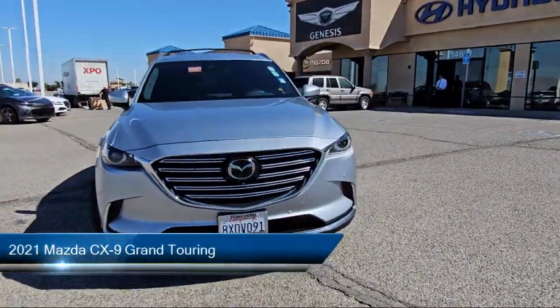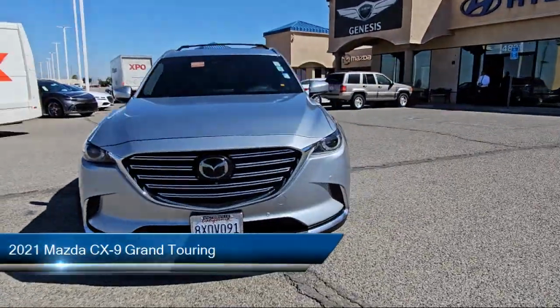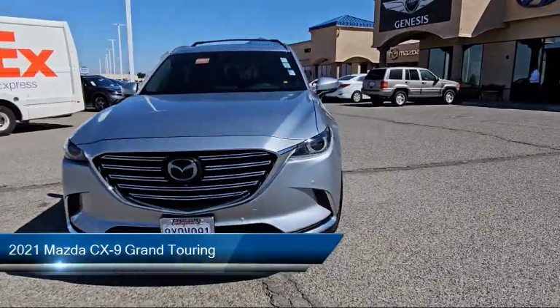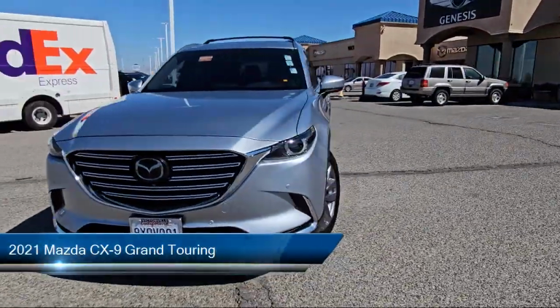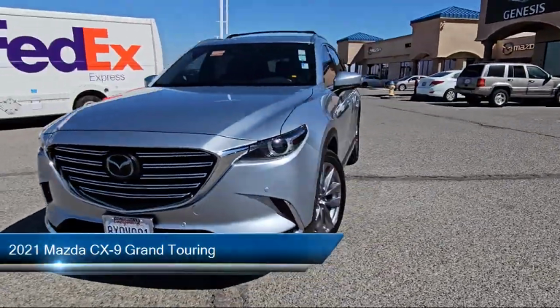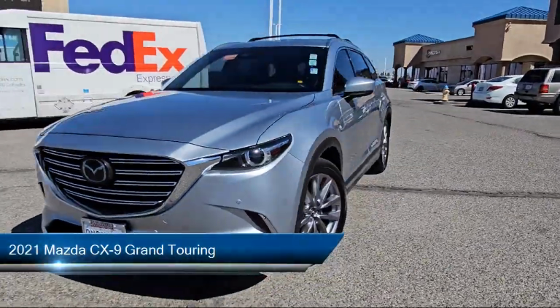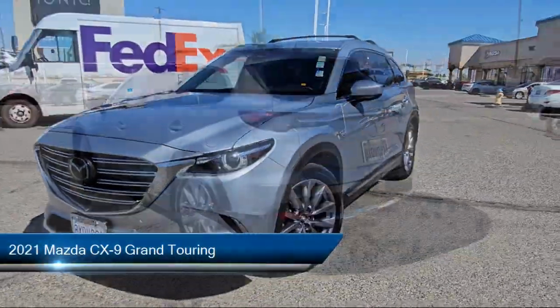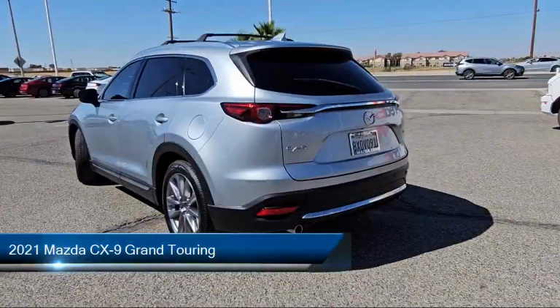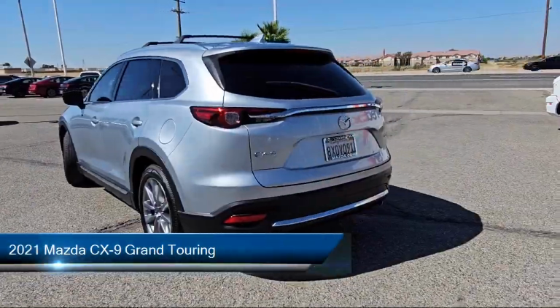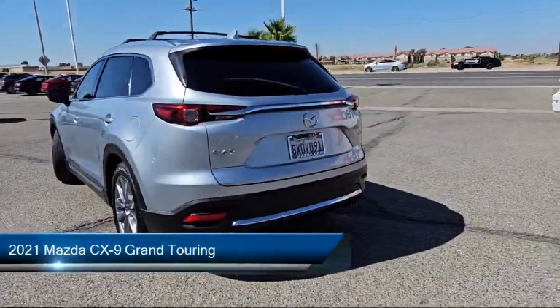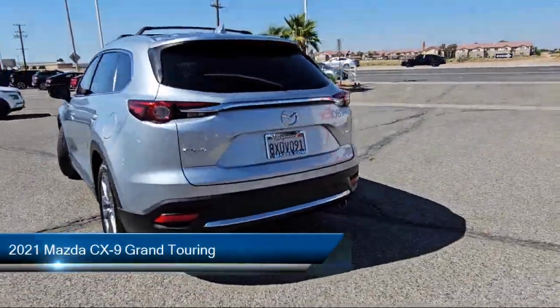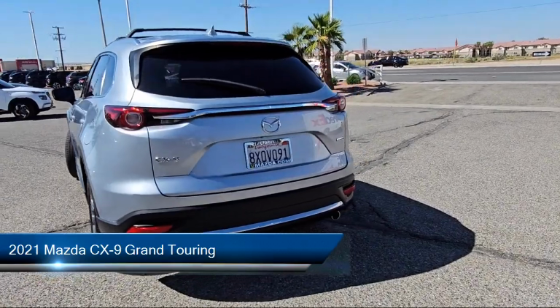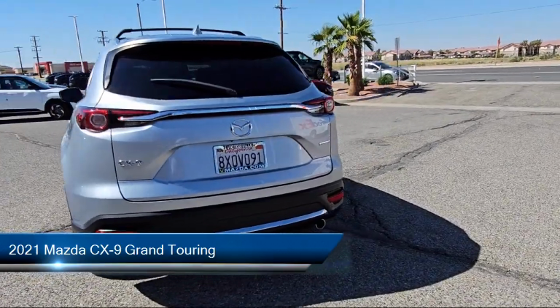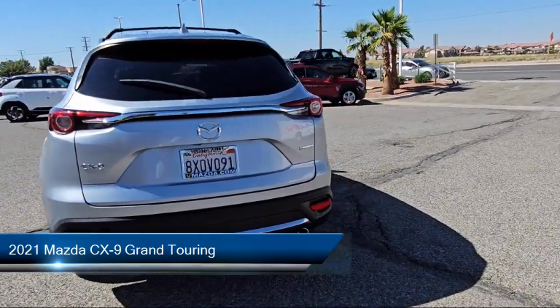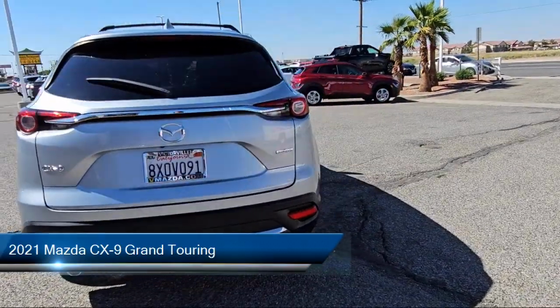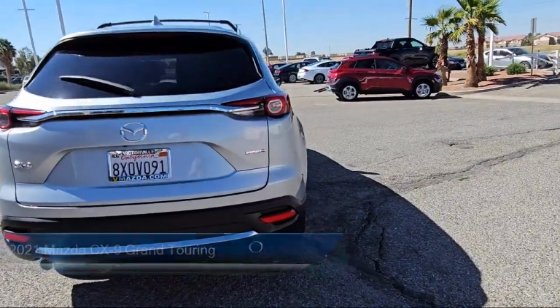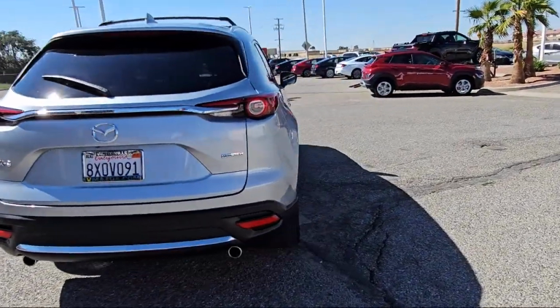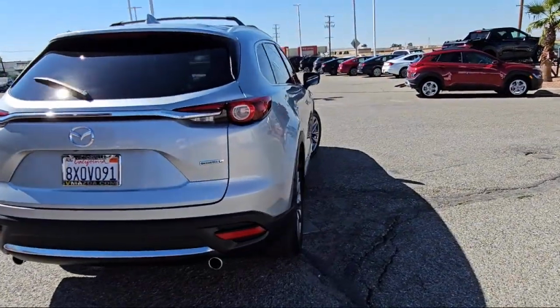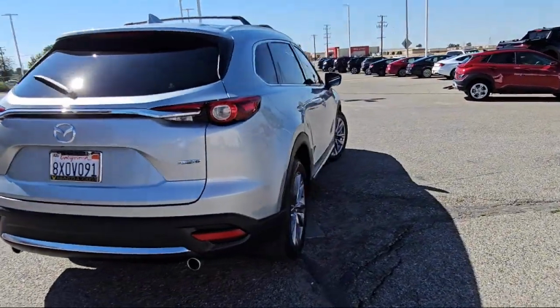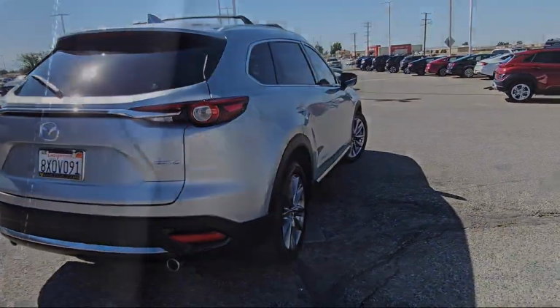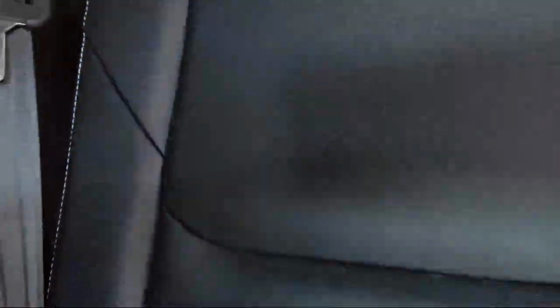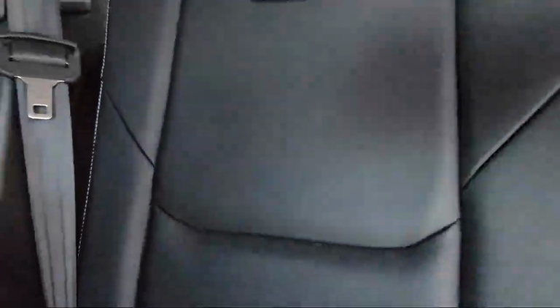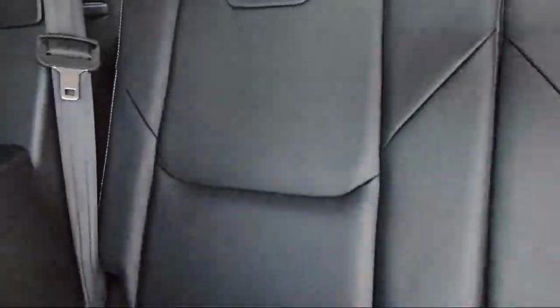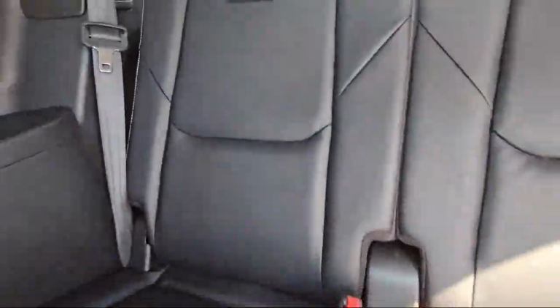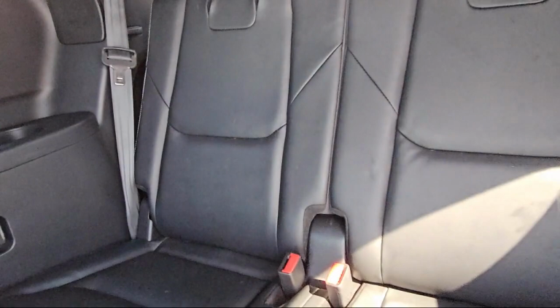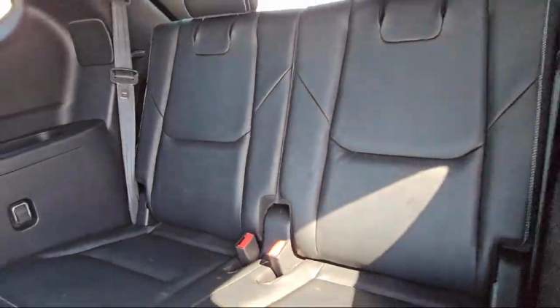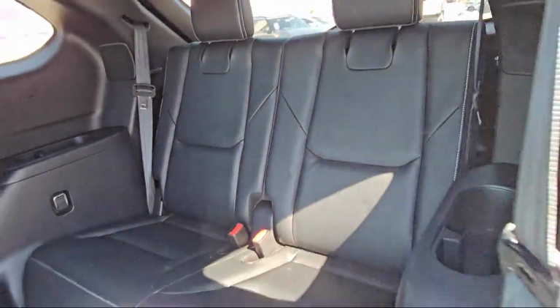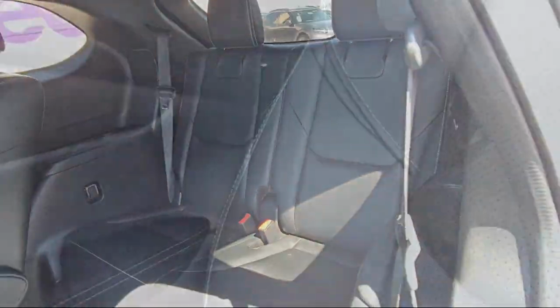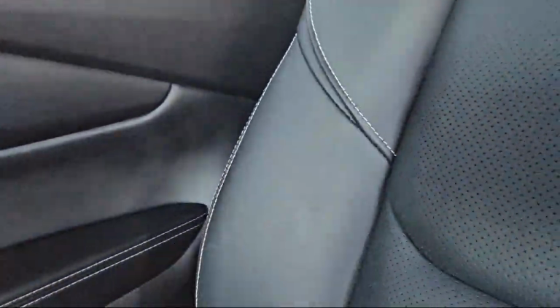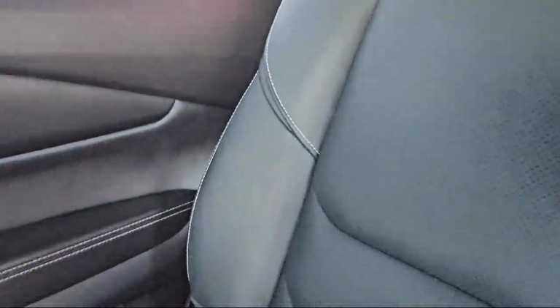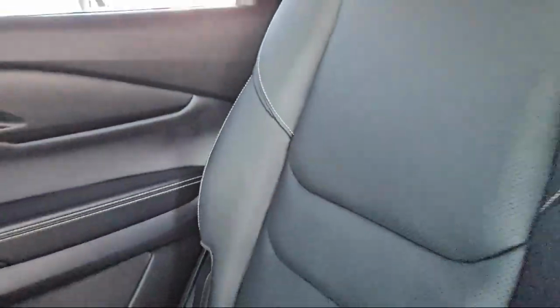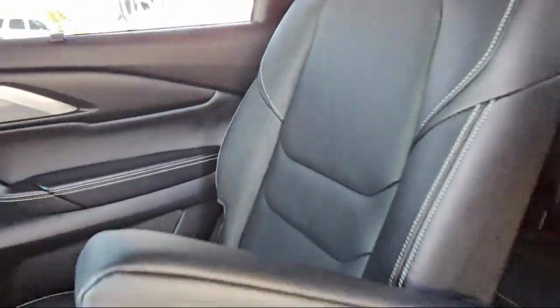It comes equipped with navigation, rain-sensitive windshield wipers, heated rear seats, roof rack, homelink, ventilated front seats, and a leather steering wheel with auto tilt-away.